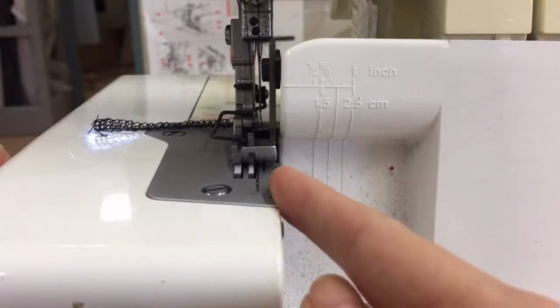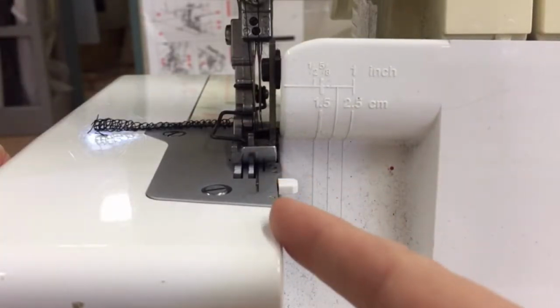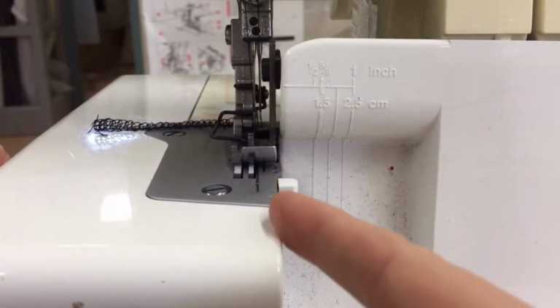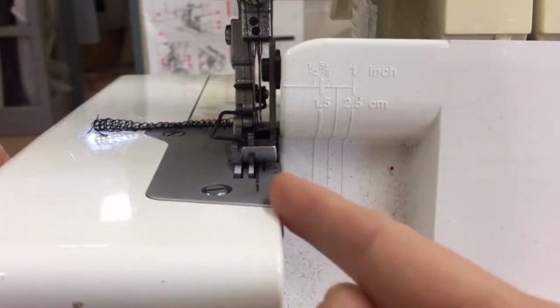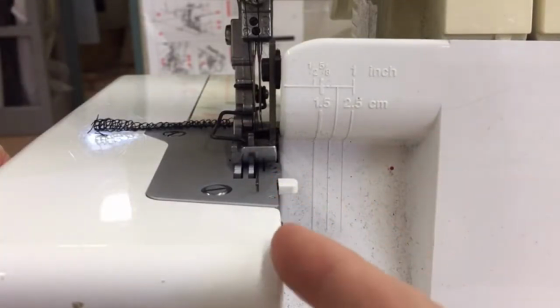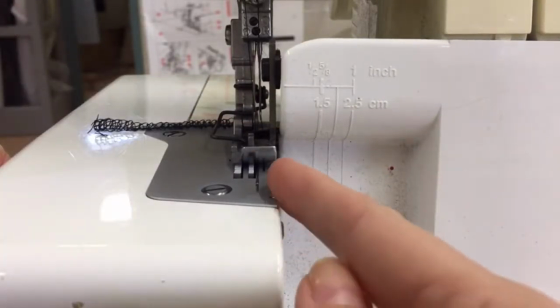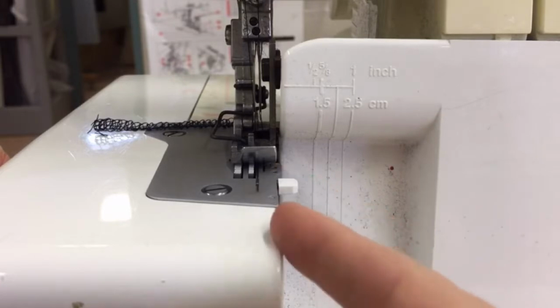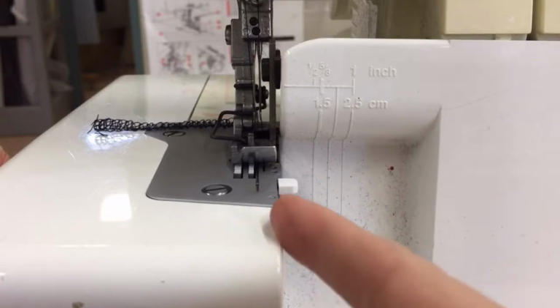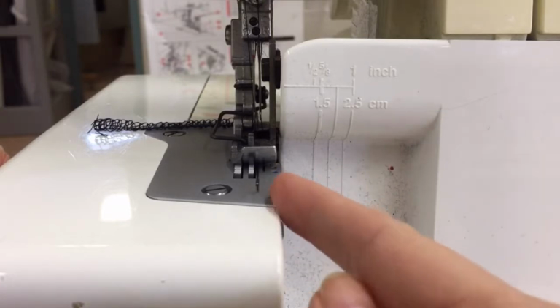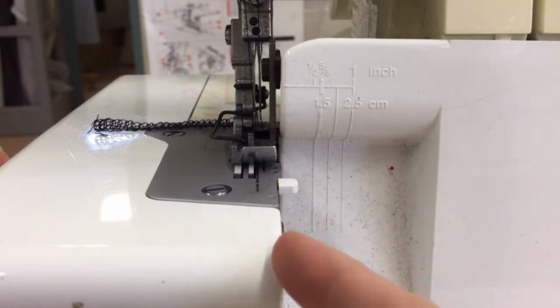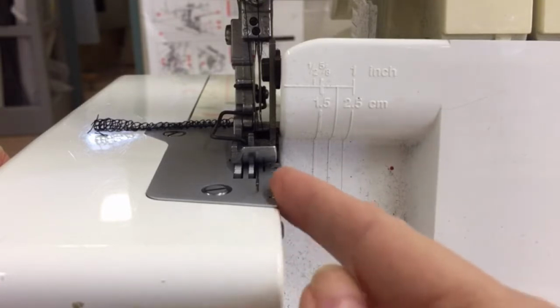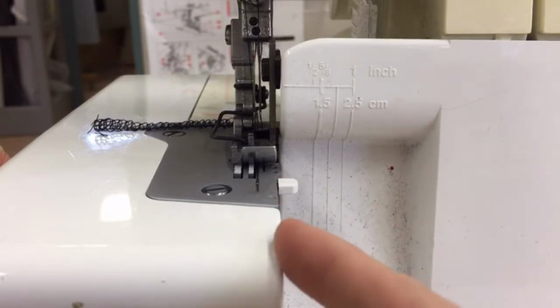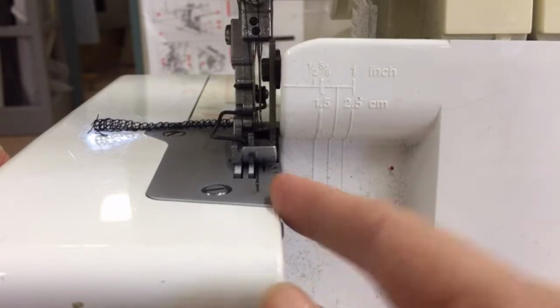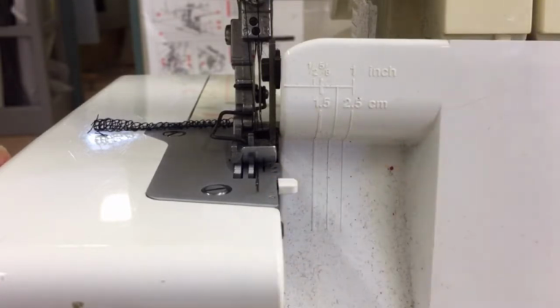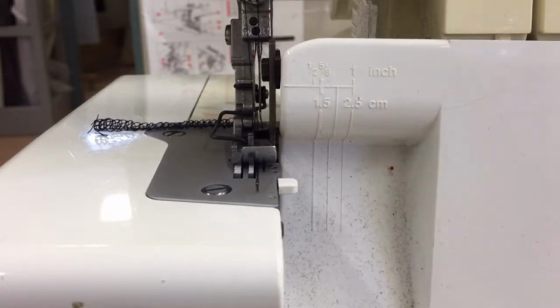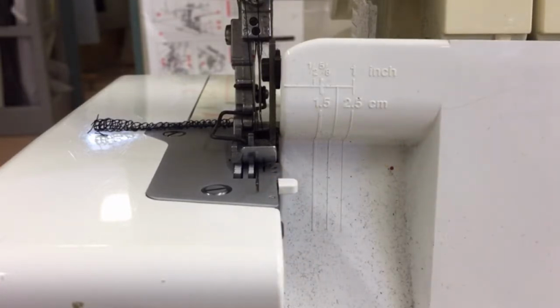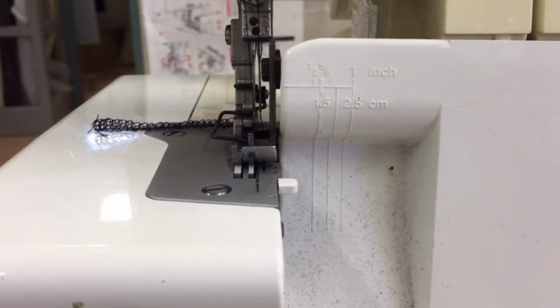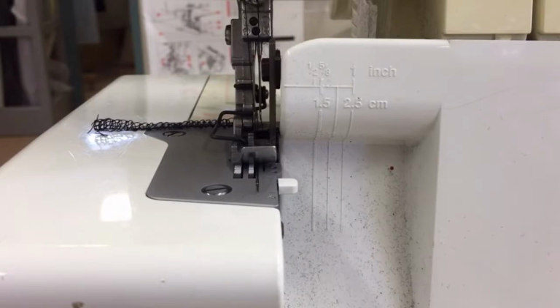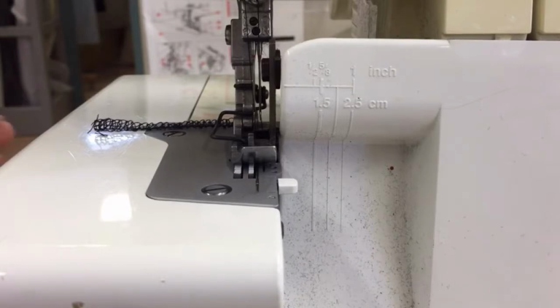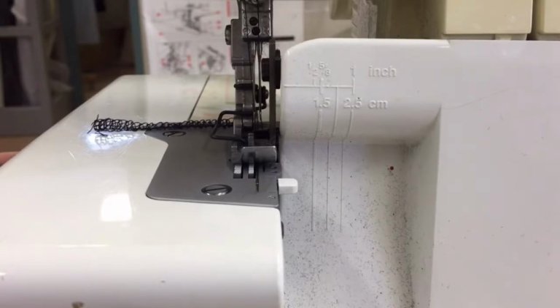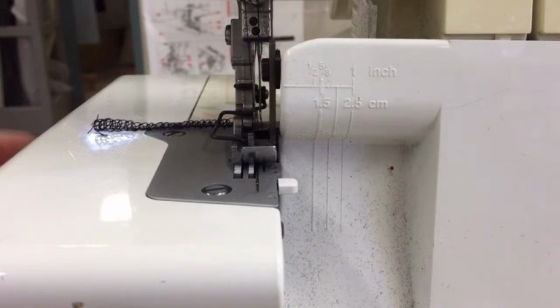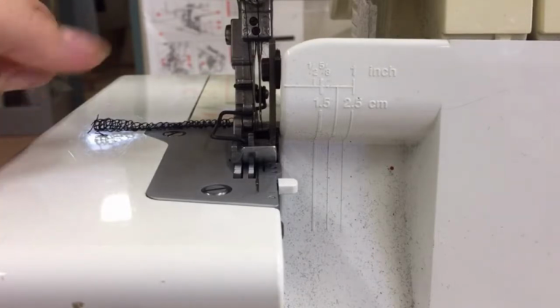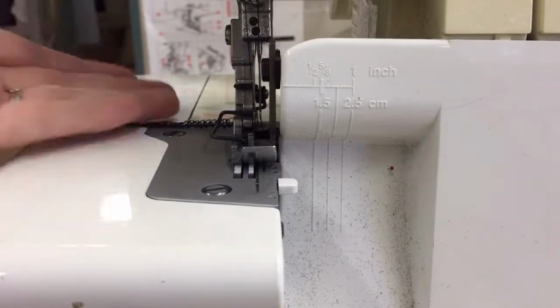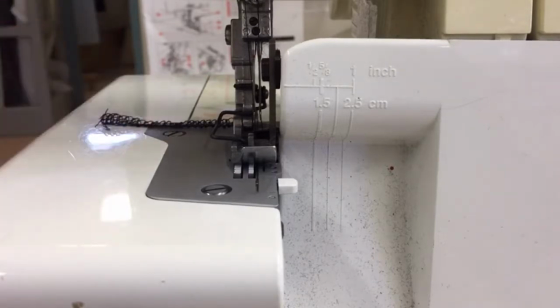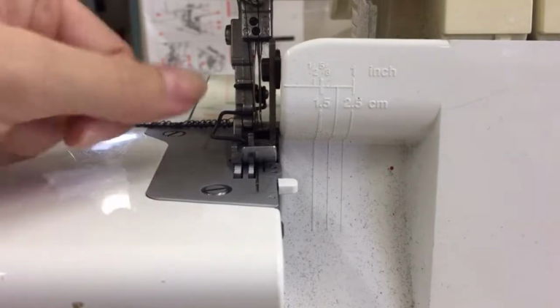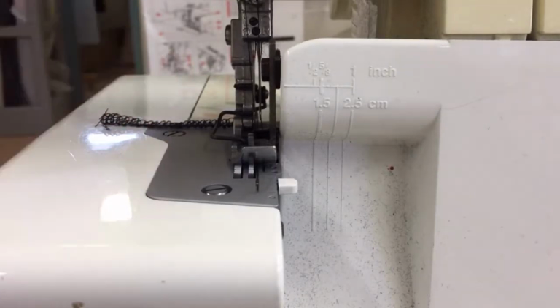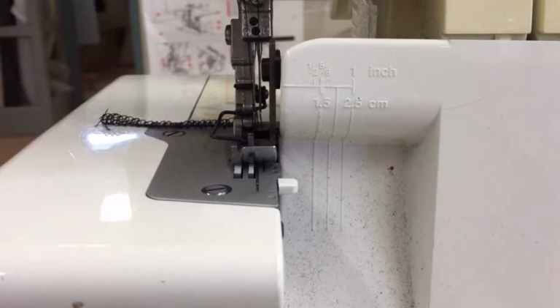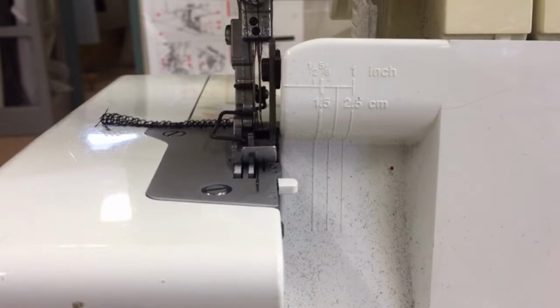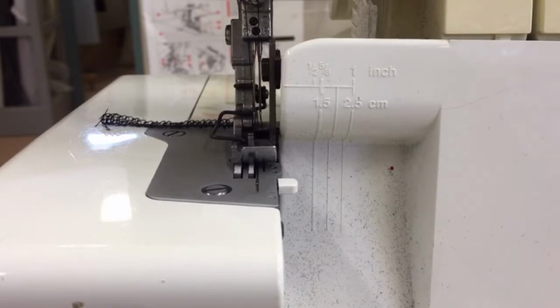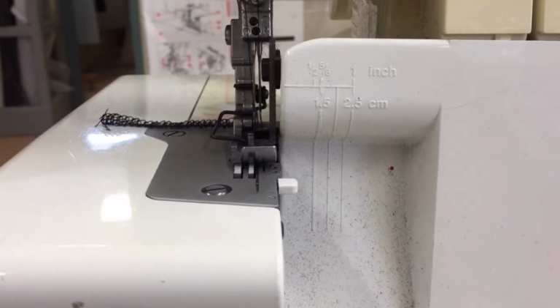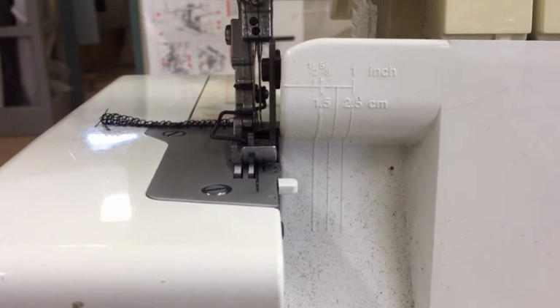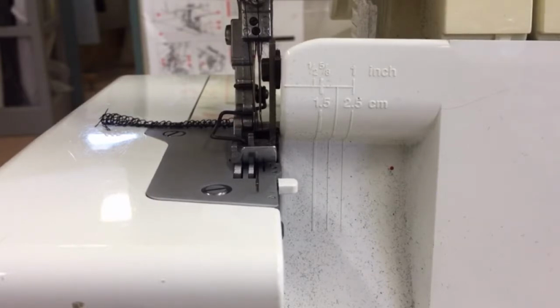So that is your number one concern — making sure the presser foot is down before you sew. This is going to be your guide here. You want the edge of your fabric lined up with this edge here, not like with our usual sewing machine. When you're finished sewing, you can't just lift up the foot and yank your fabric out and cut it off — you have to sew it out.